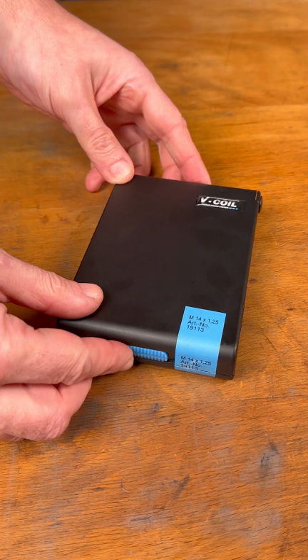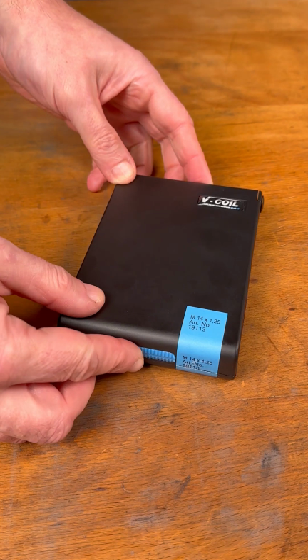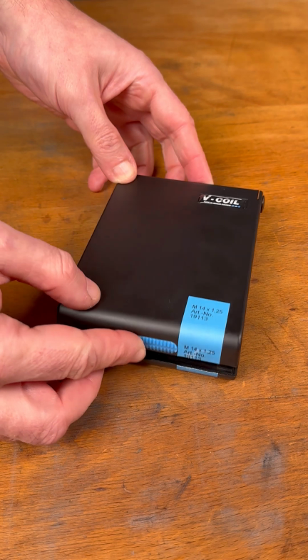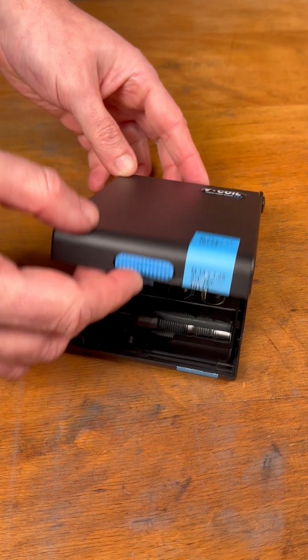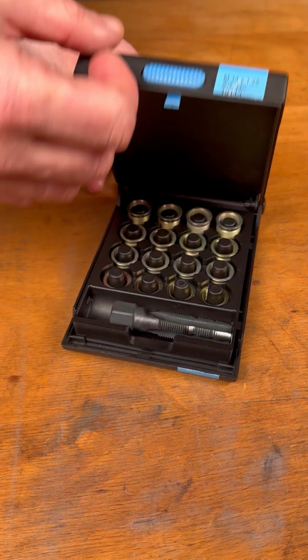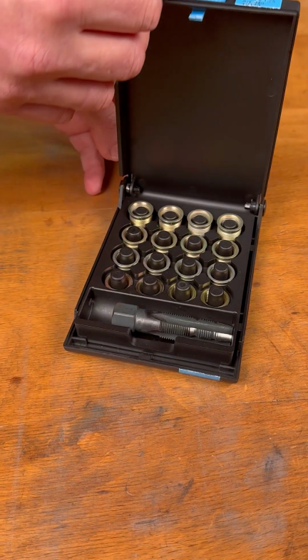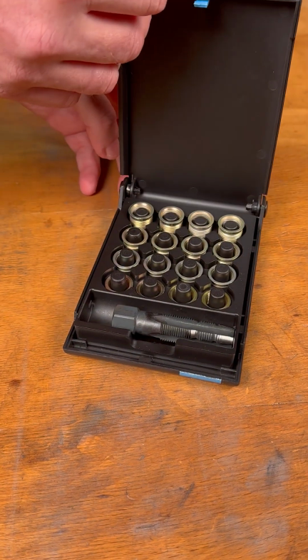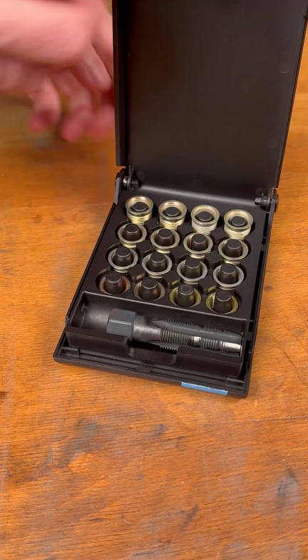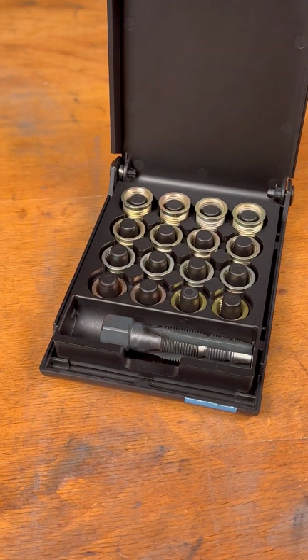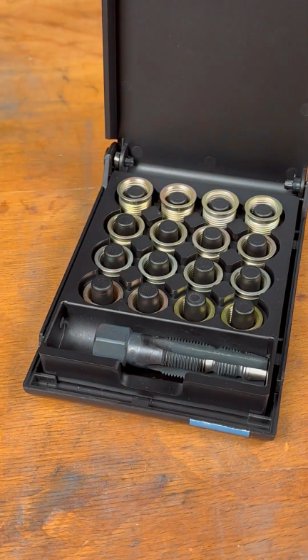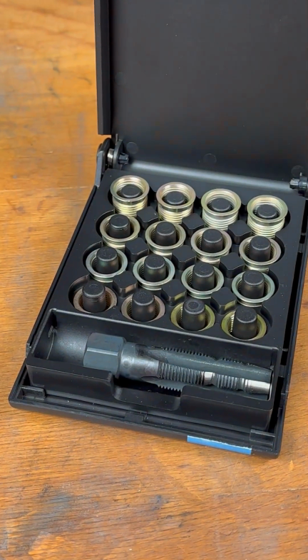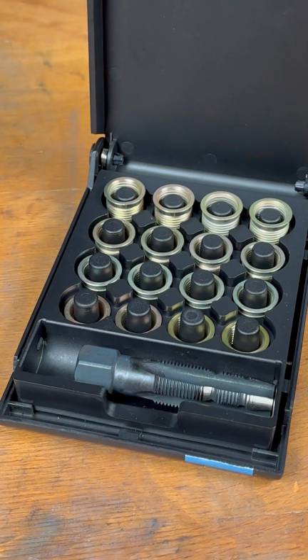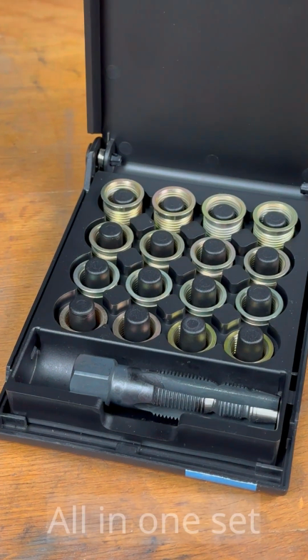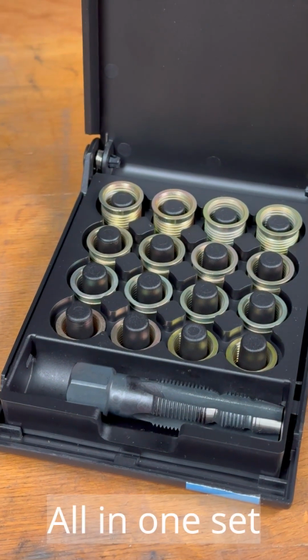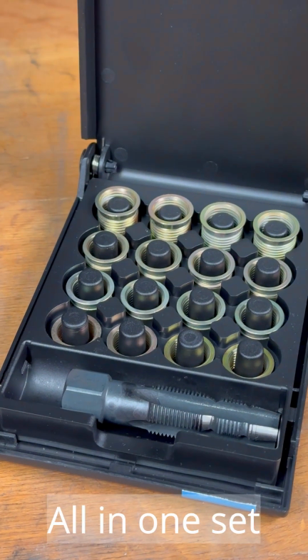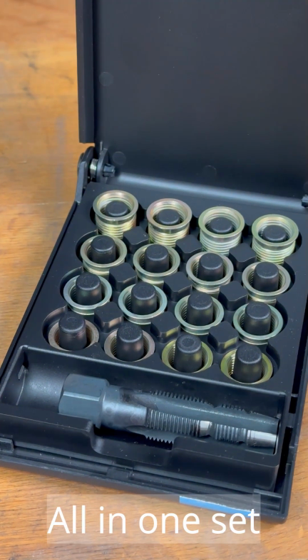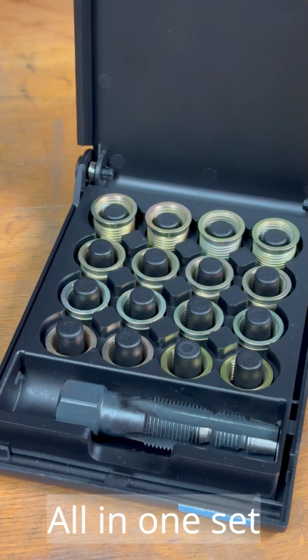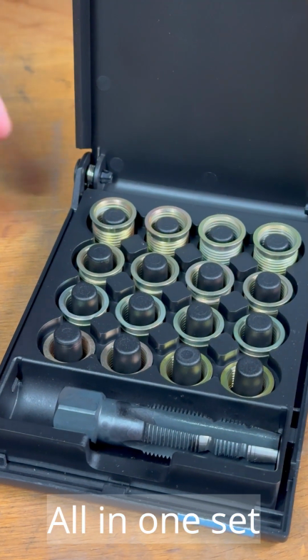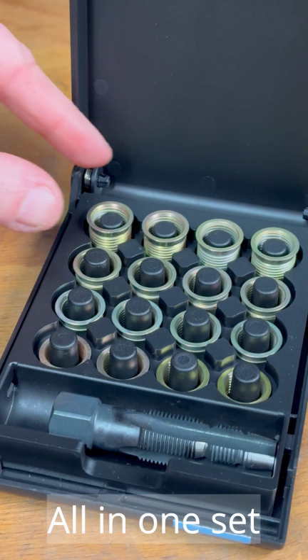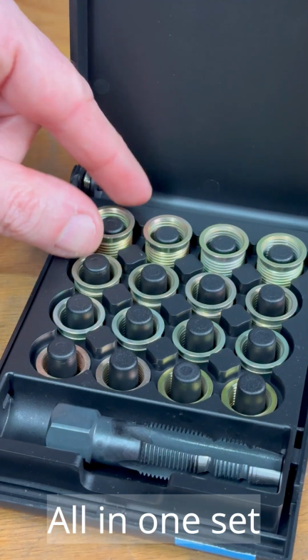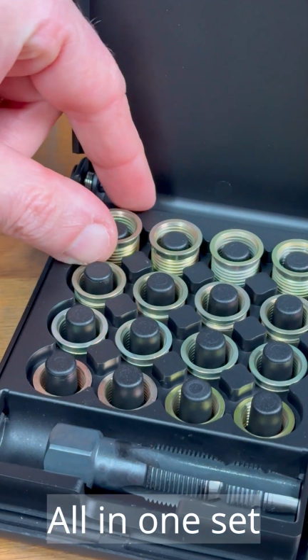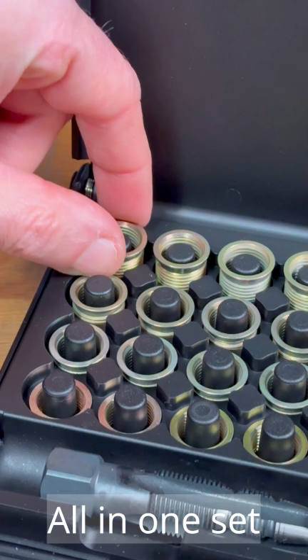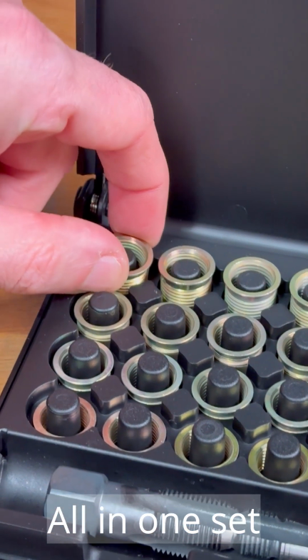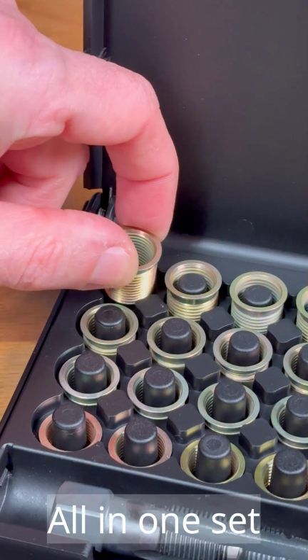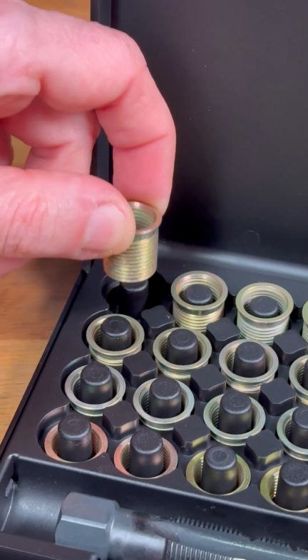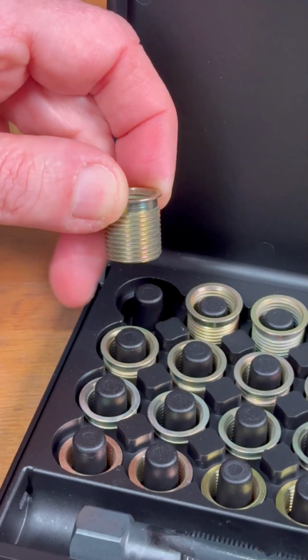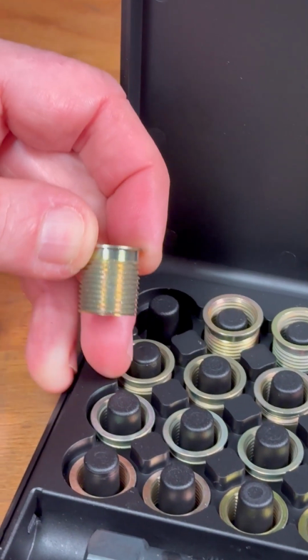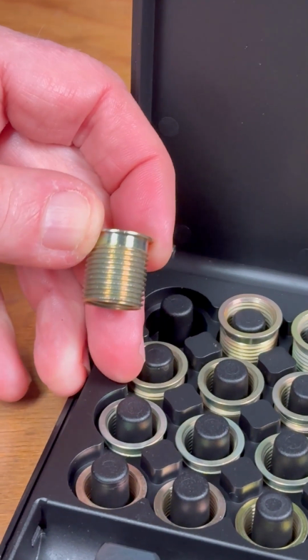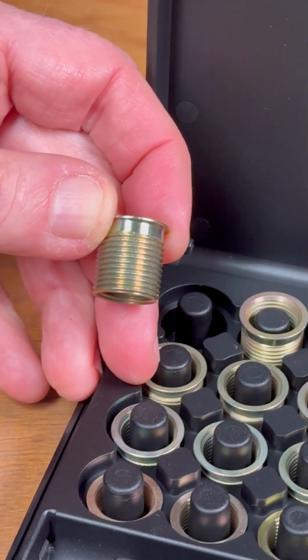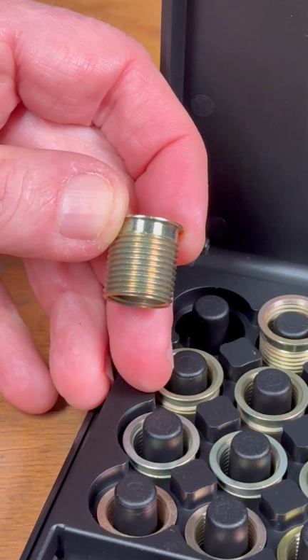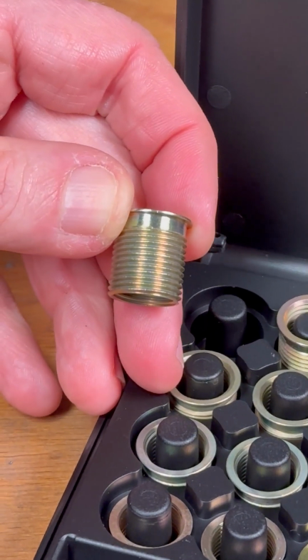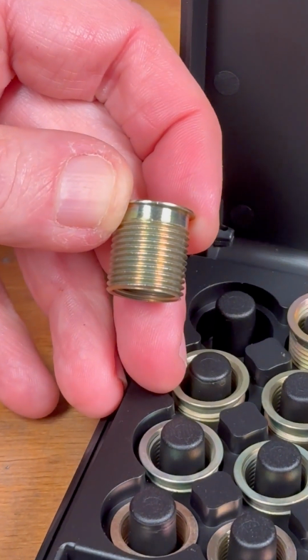Our repair kits contain everything you need: the tap to create the mounting thread and the matching thread inserts, which are included in up to four different thread lengths depending on the version of the set.